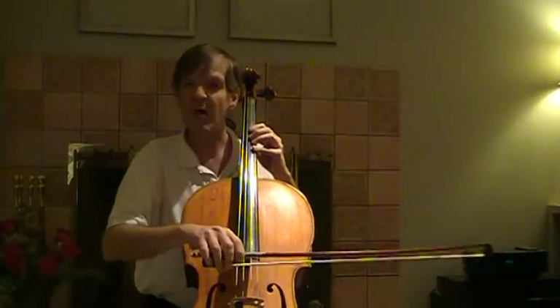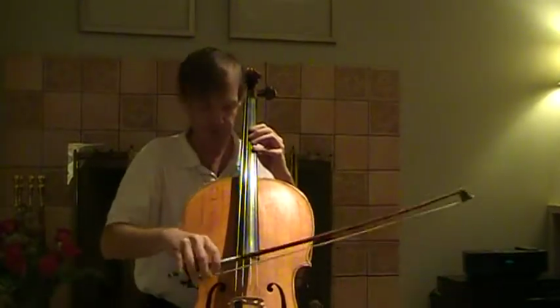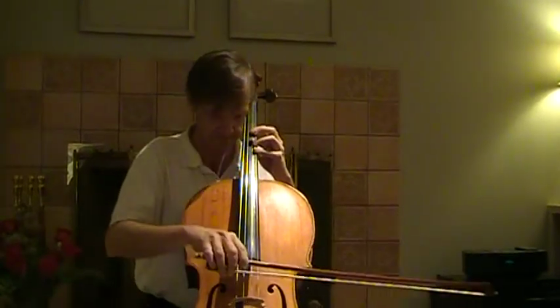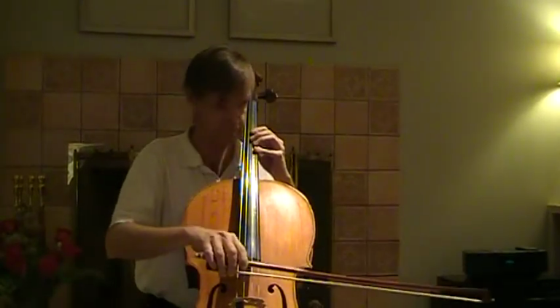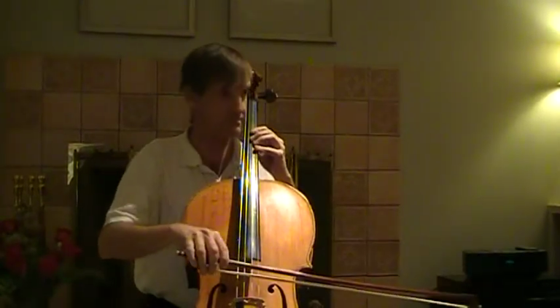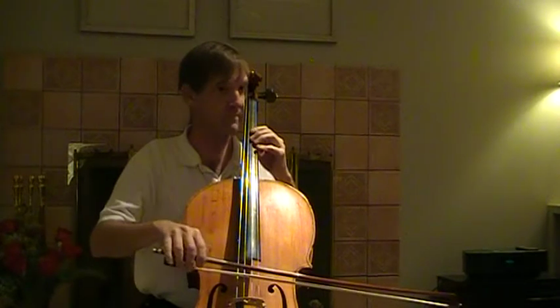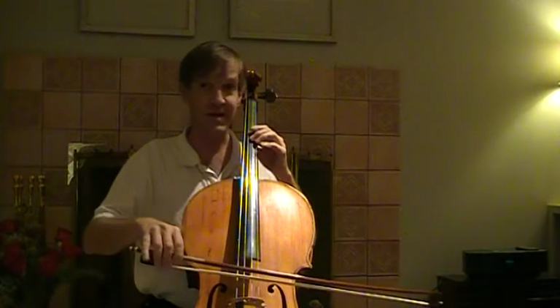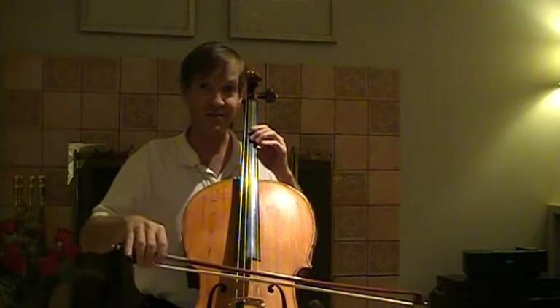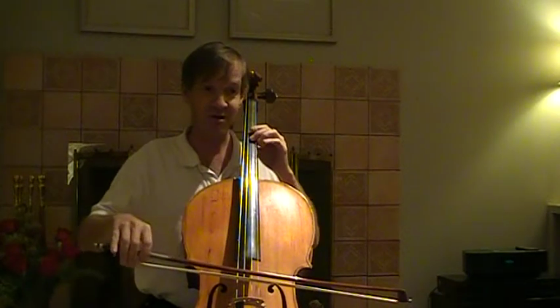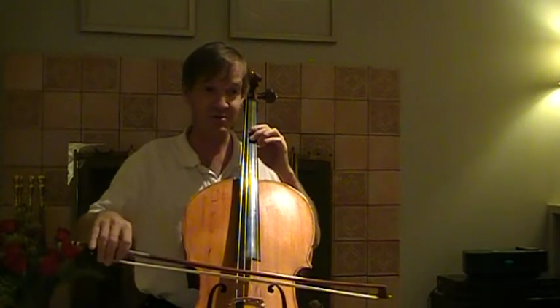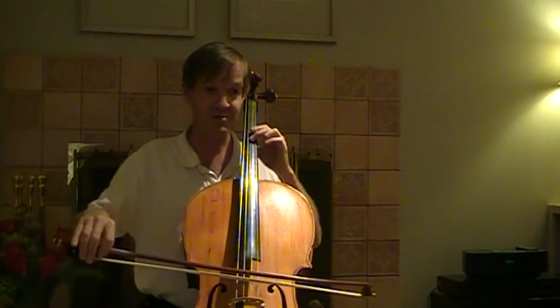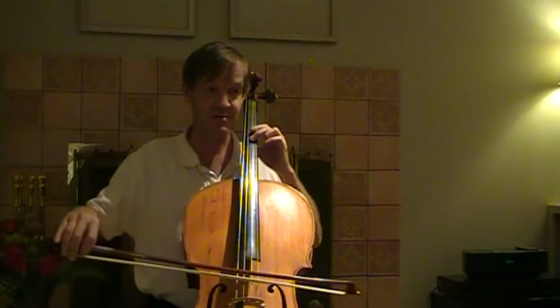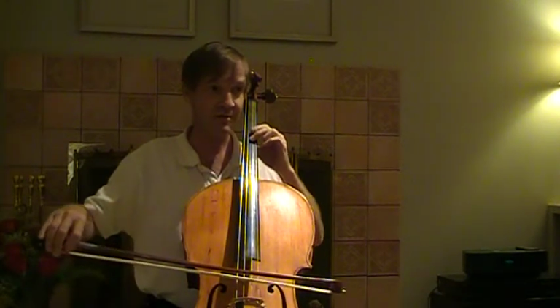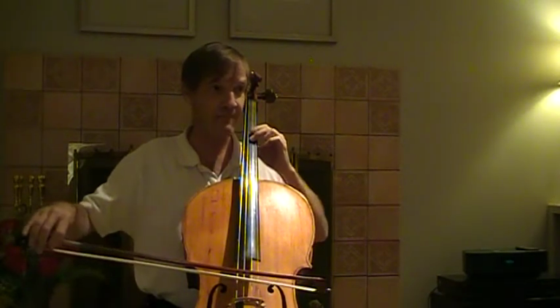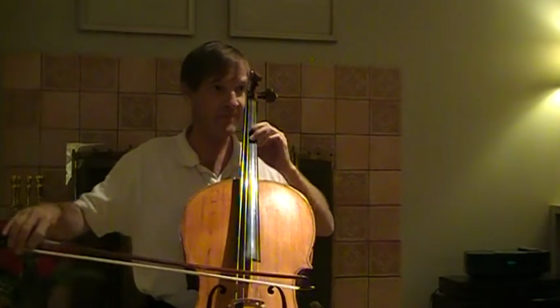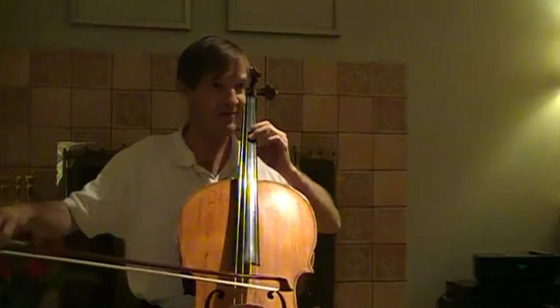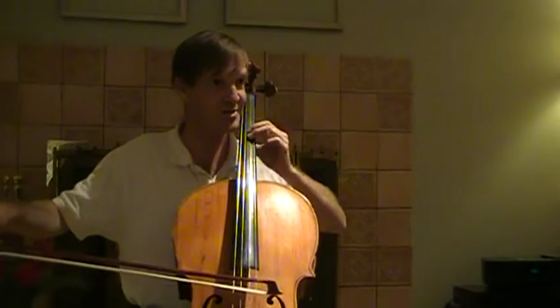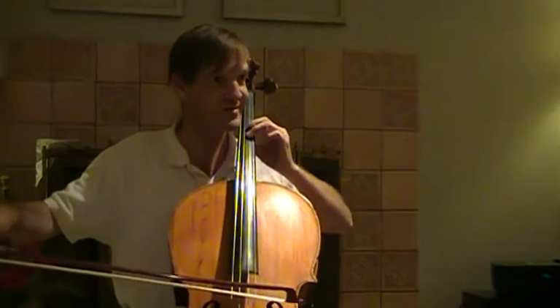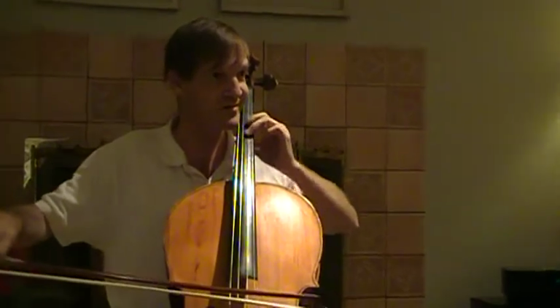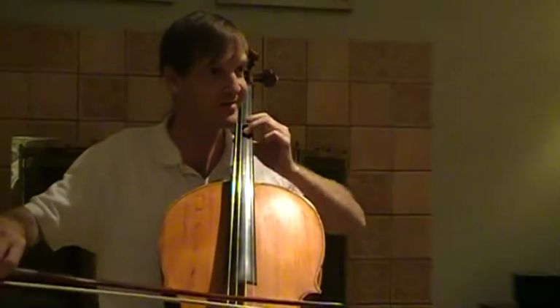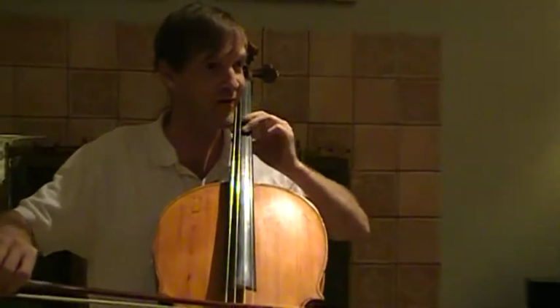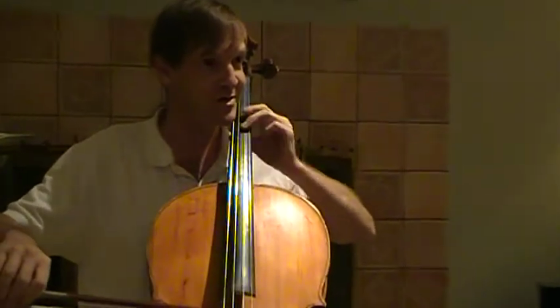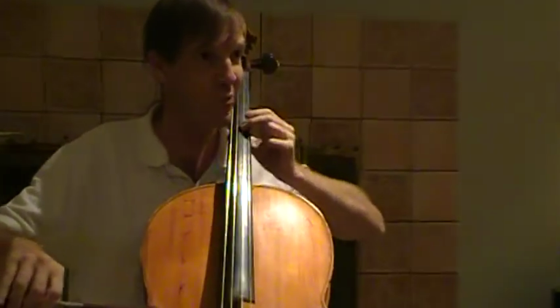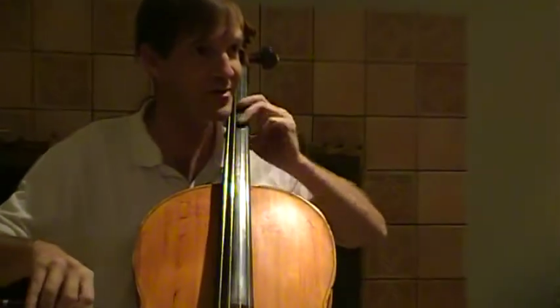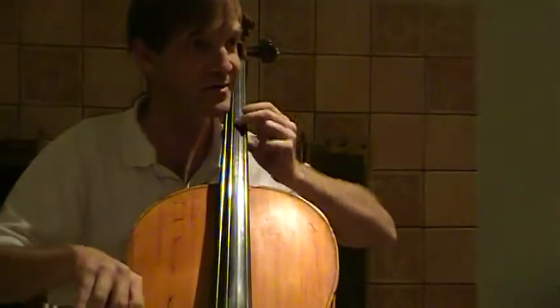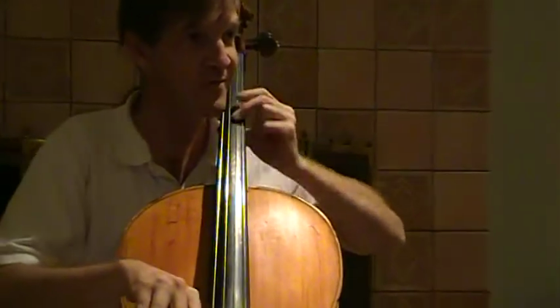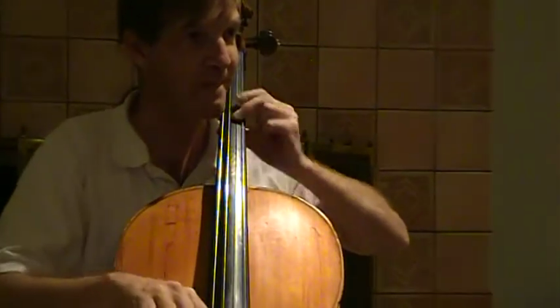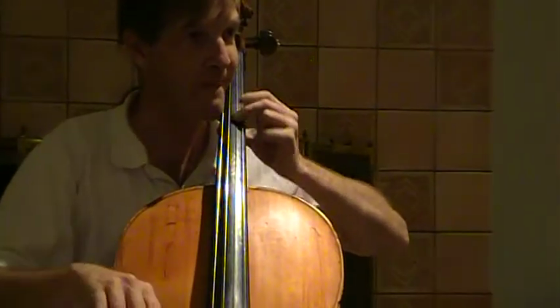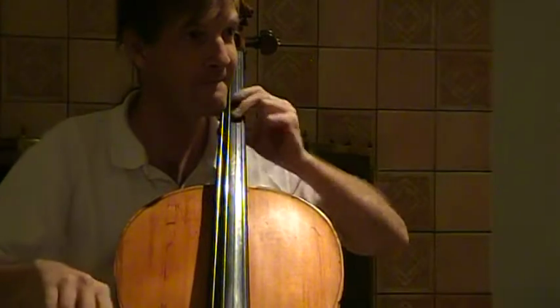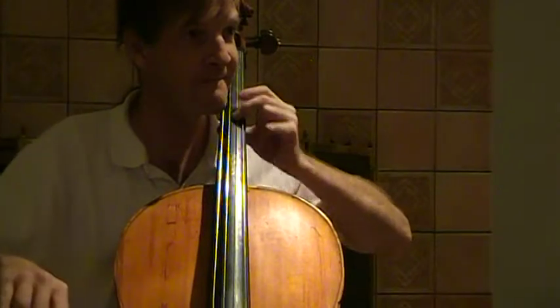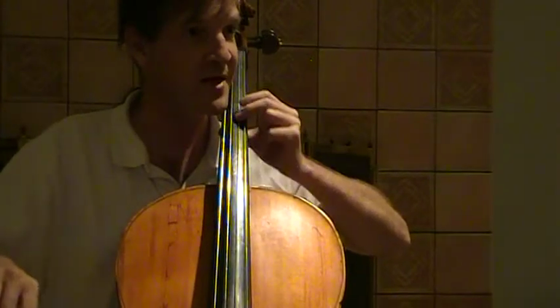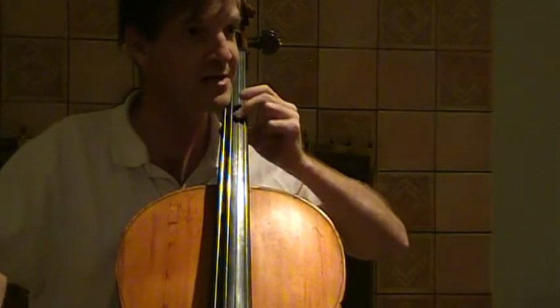No vibrato. Little vibrato. Get faster. Faster. Wider. And then back down.